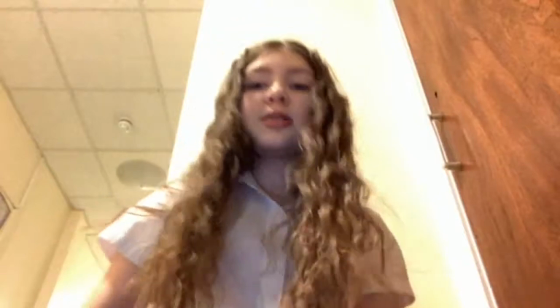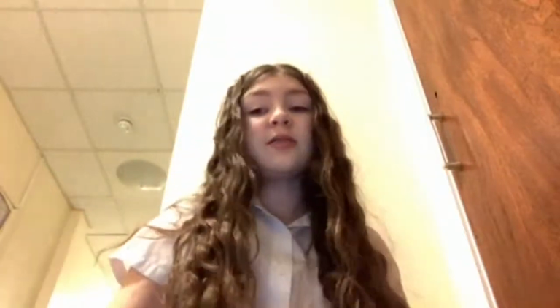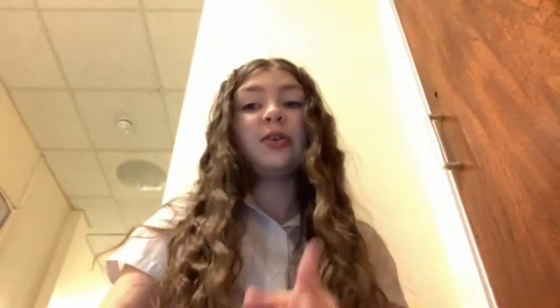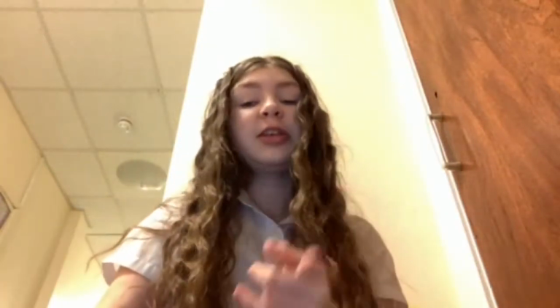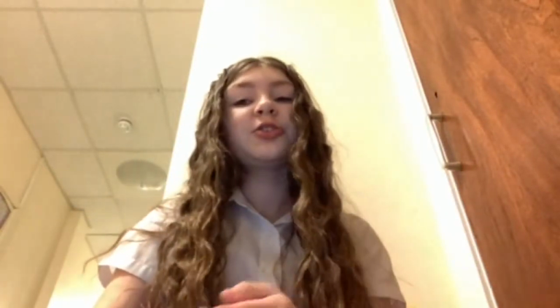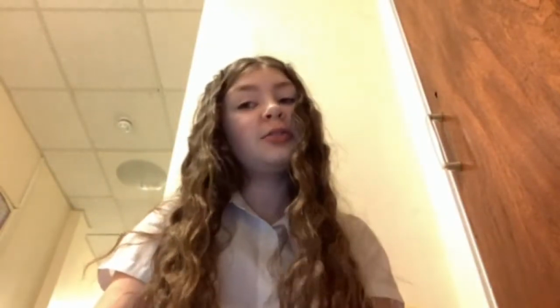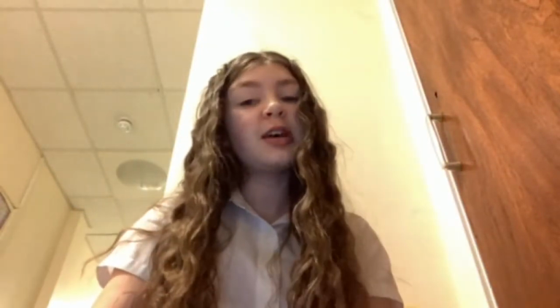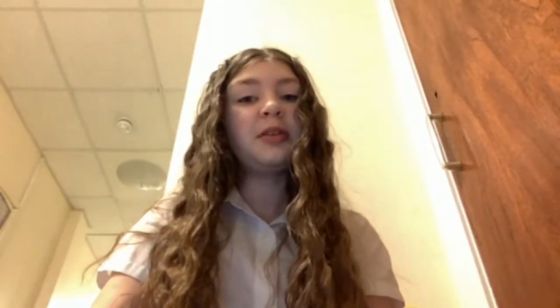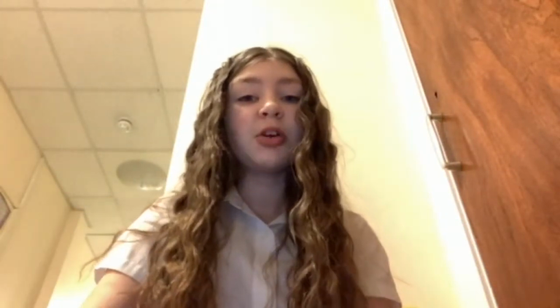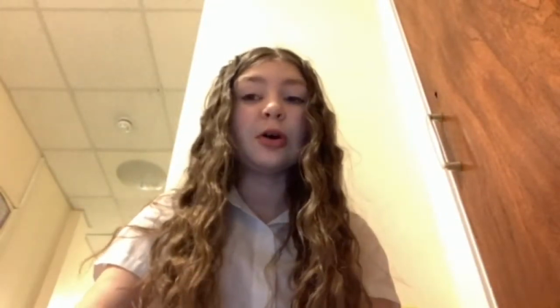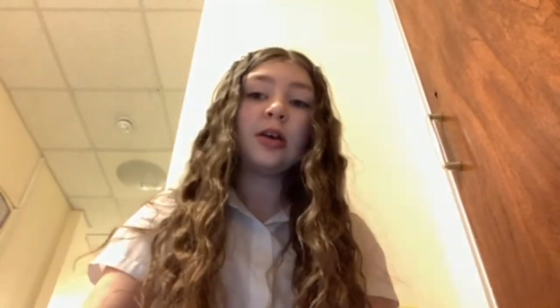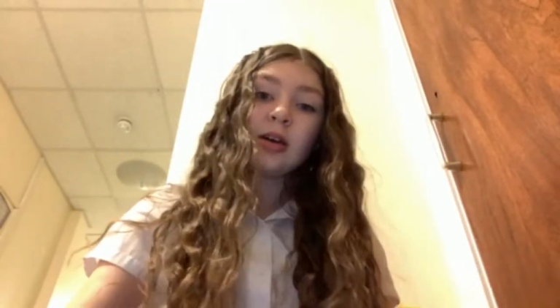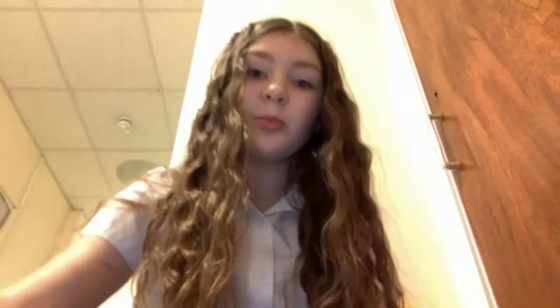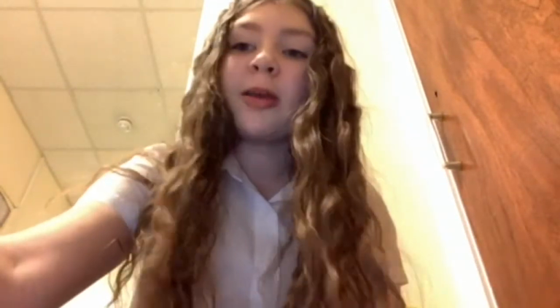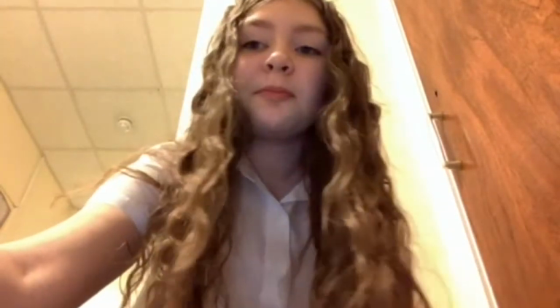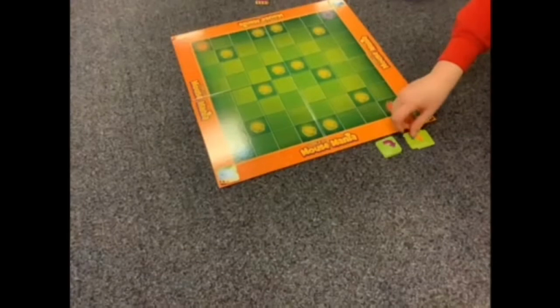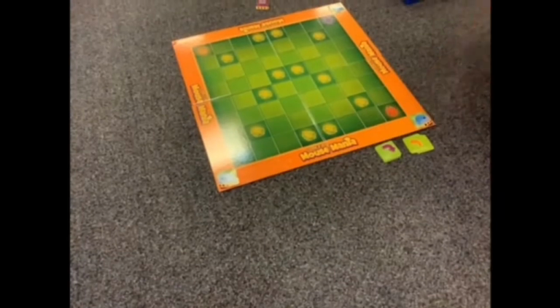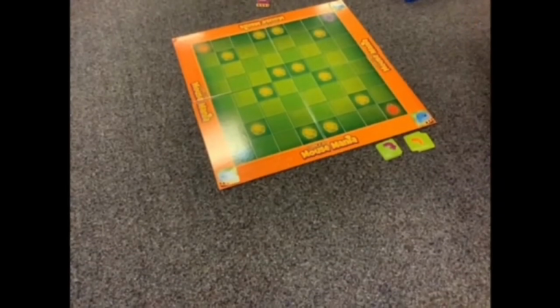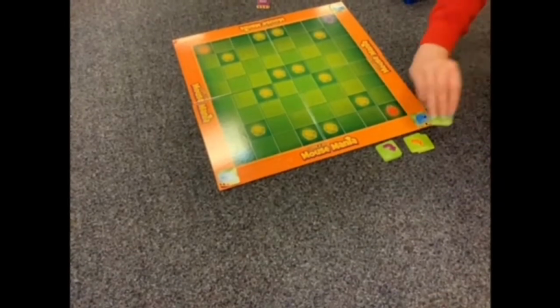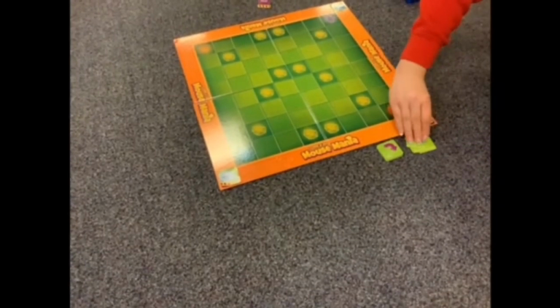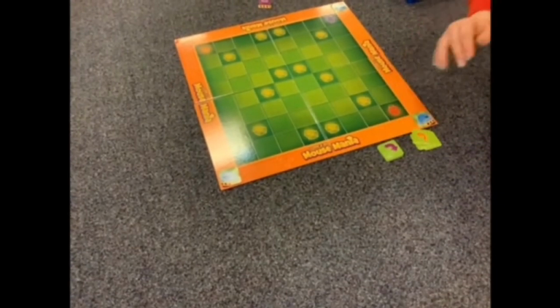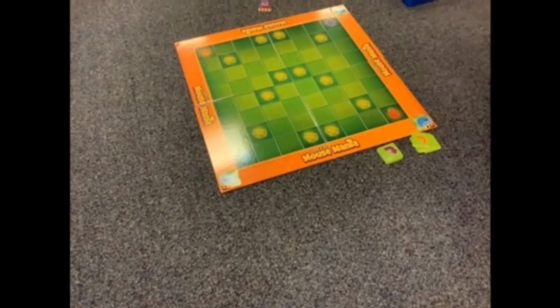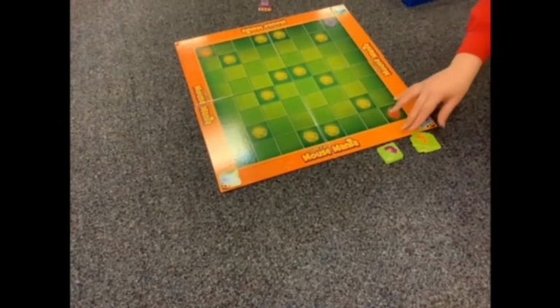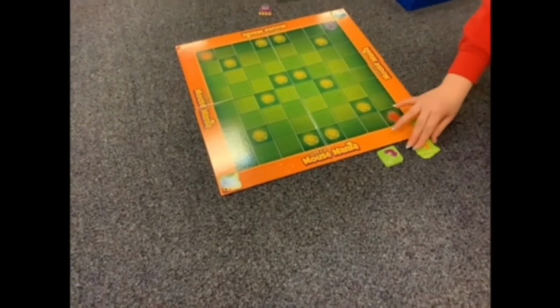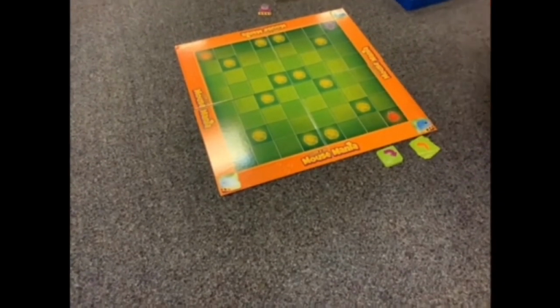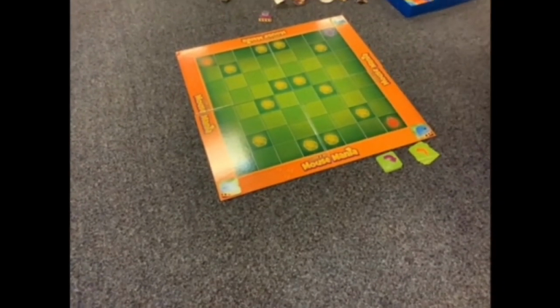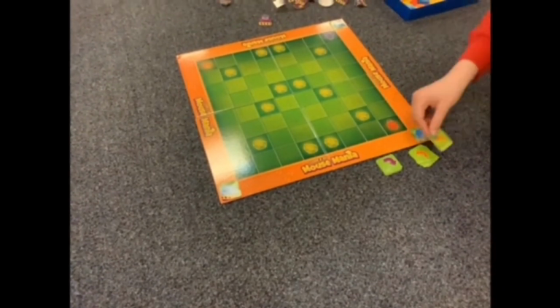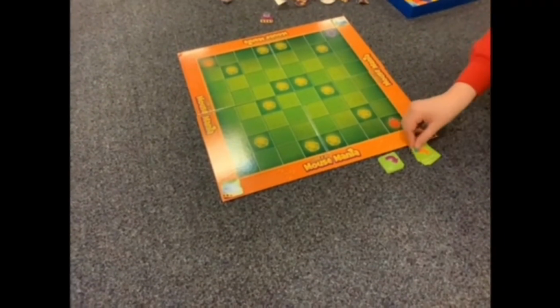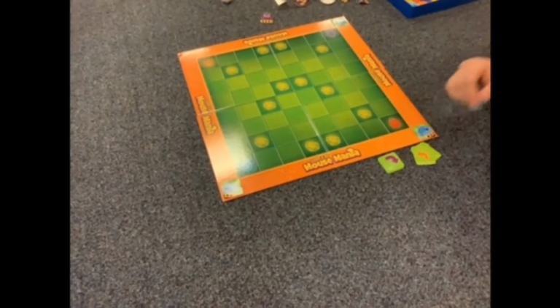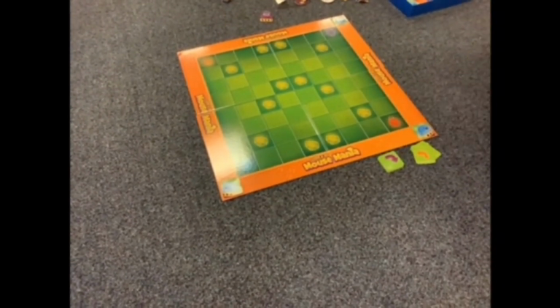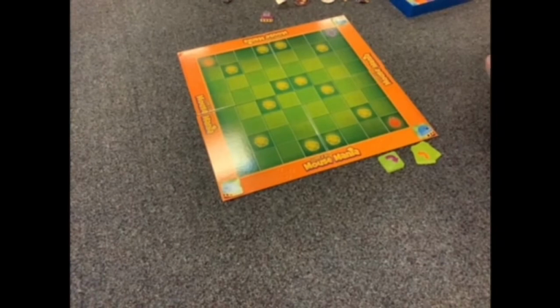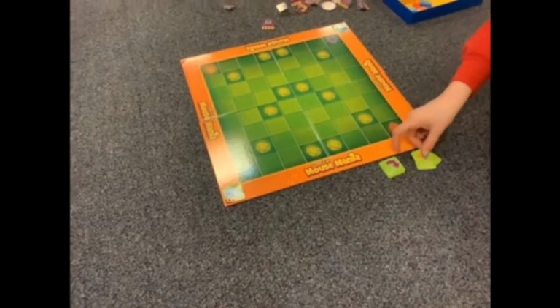This is a video for teachers on how to set up the Mousebot board game. First you want to set up the cards — the arrow cards in front of the board.